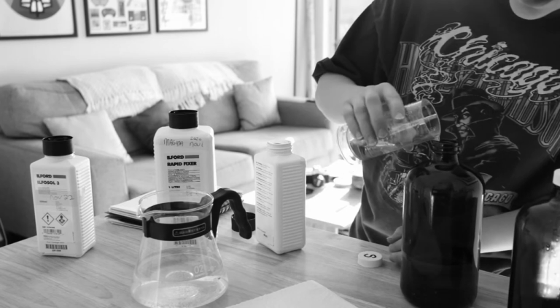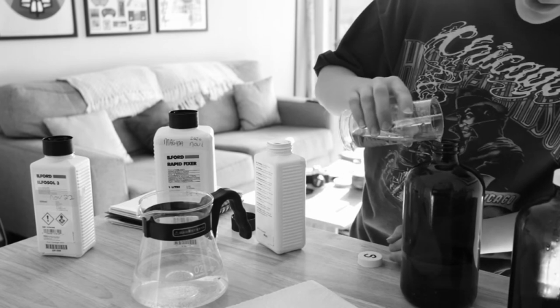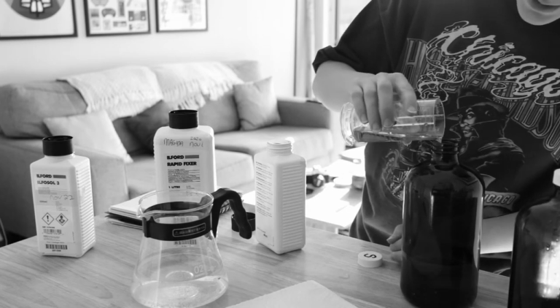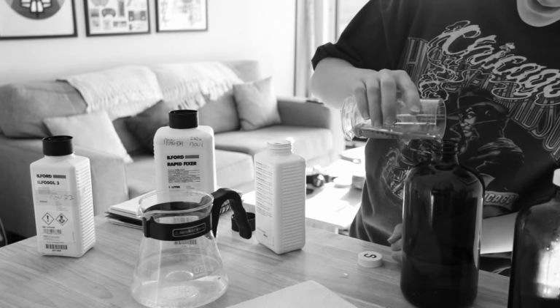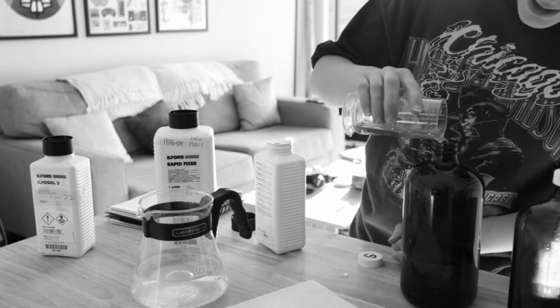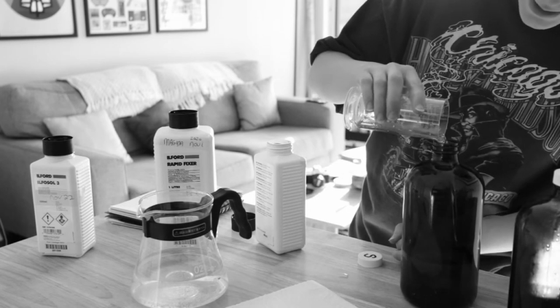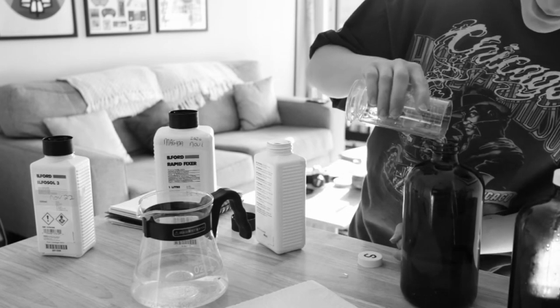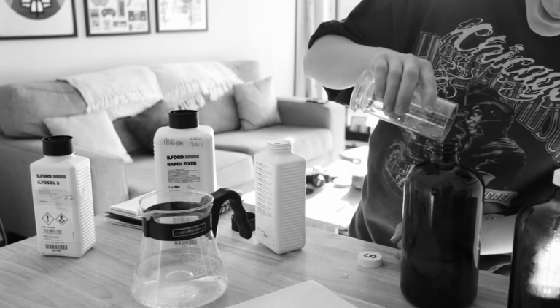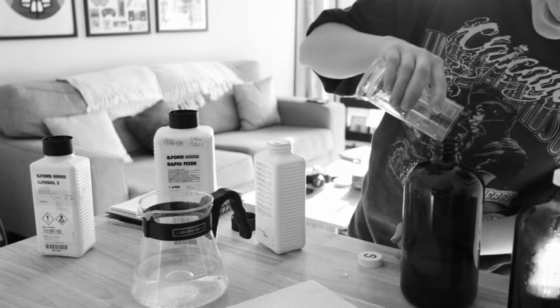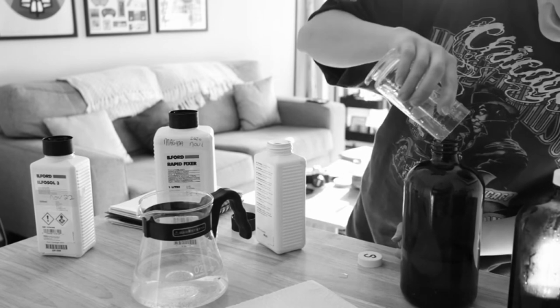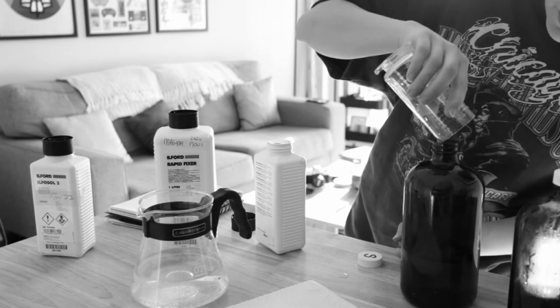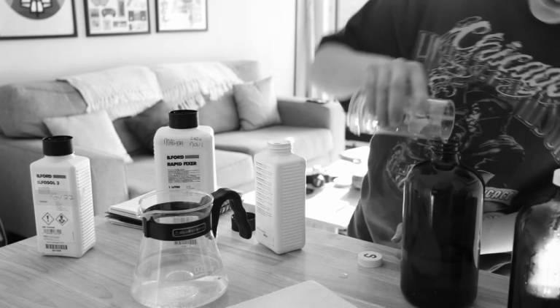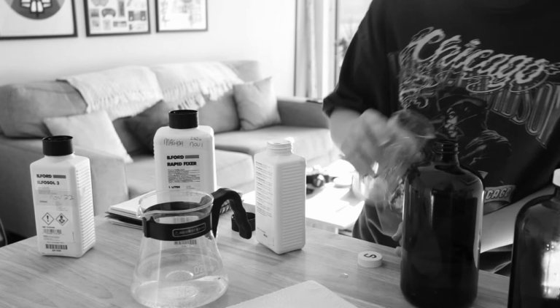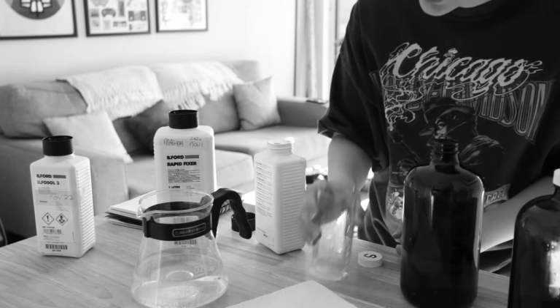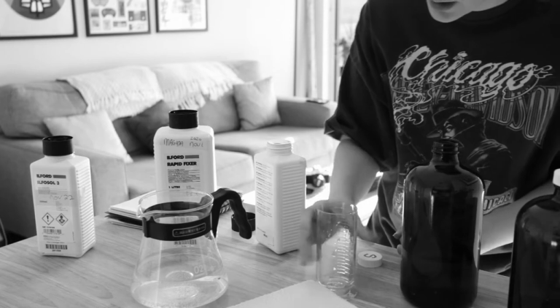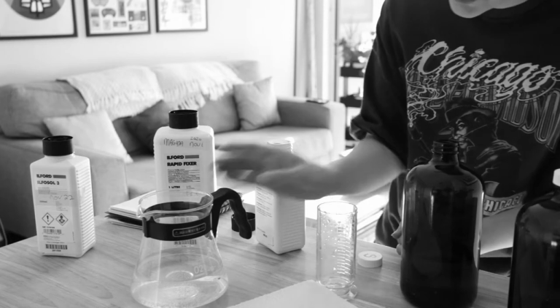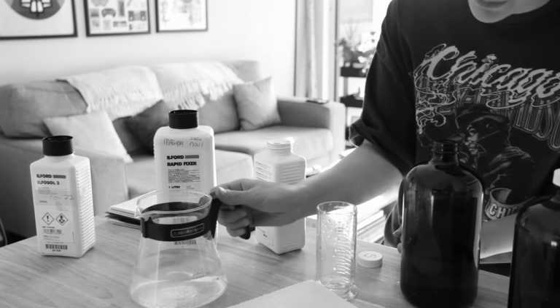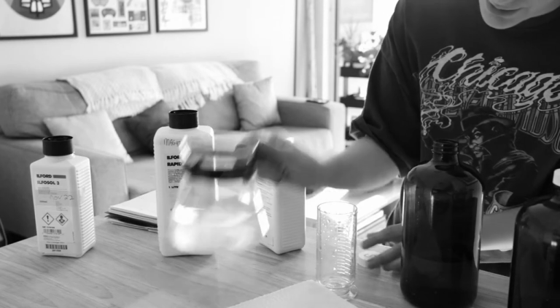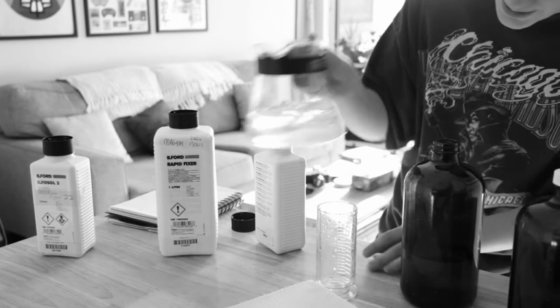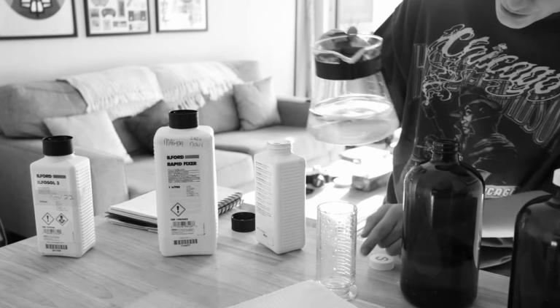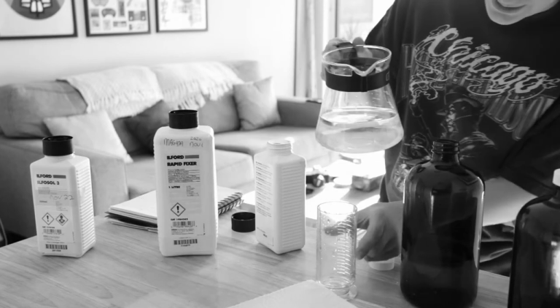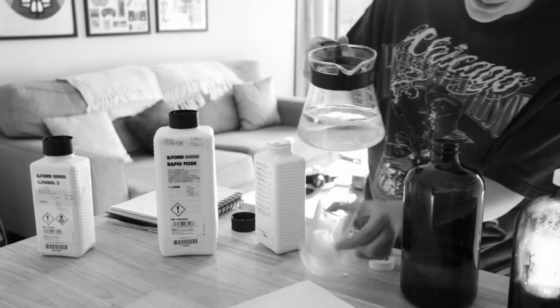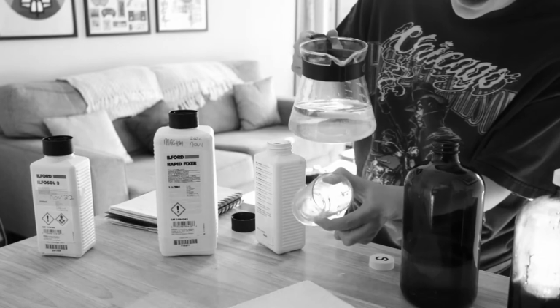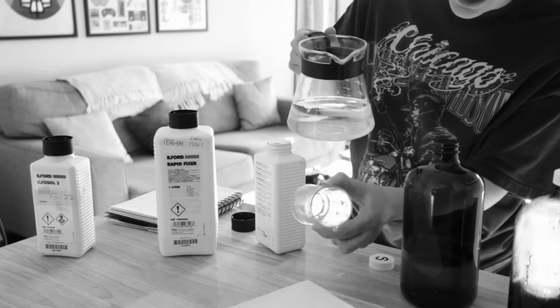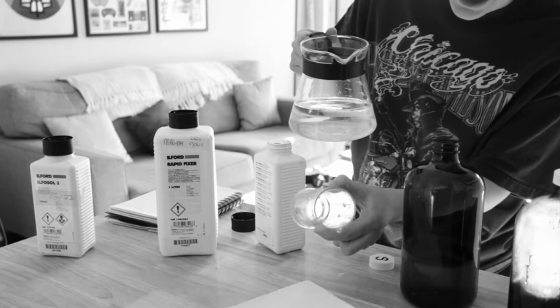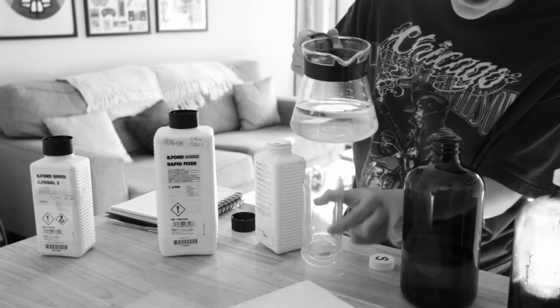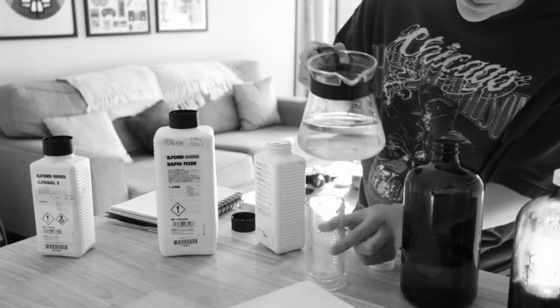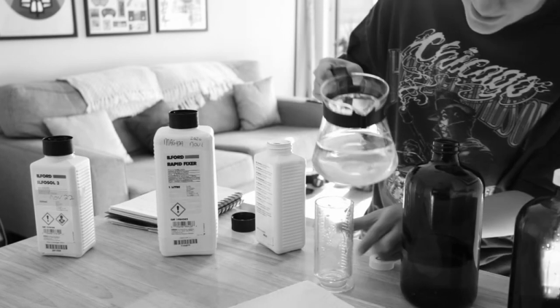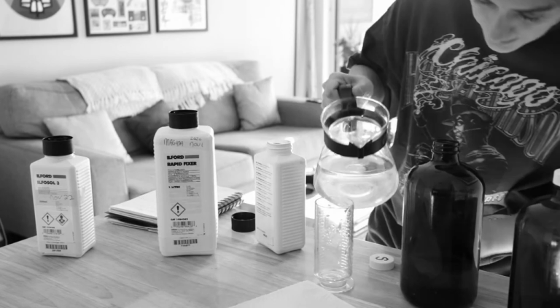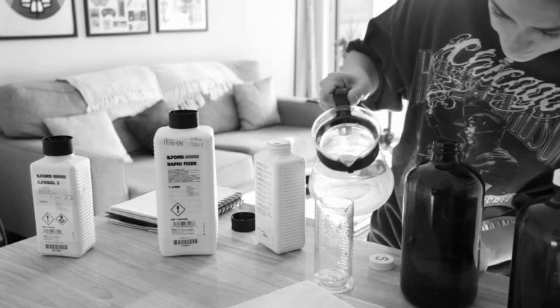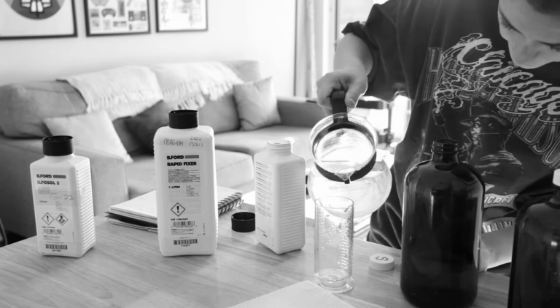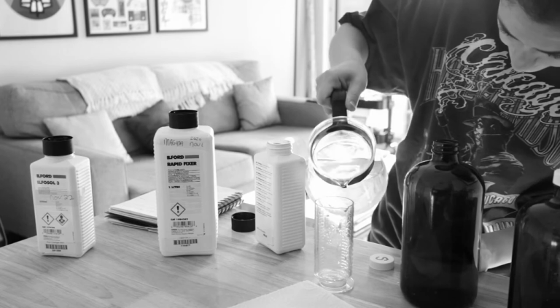Again, I didn't put in that last 100 milliliters of water just so I can clean the excess chemicals that are left in the cylinder.